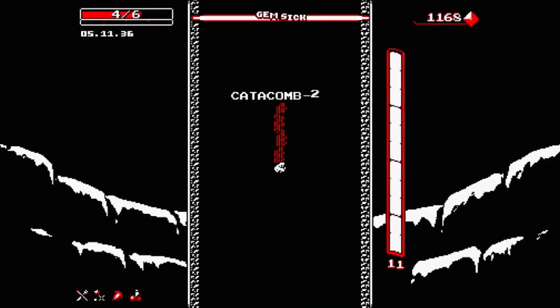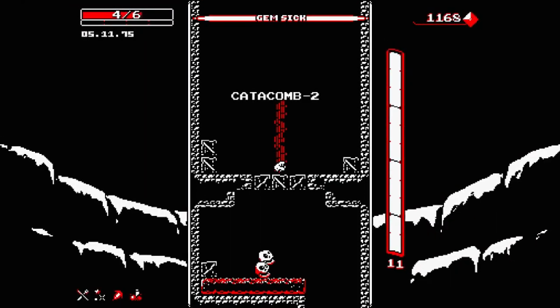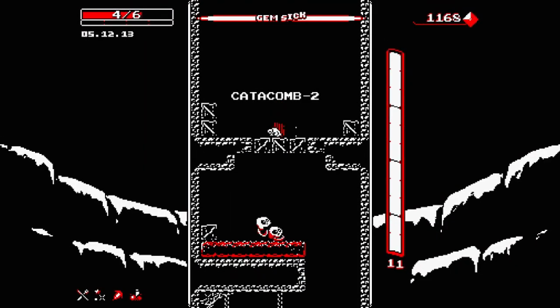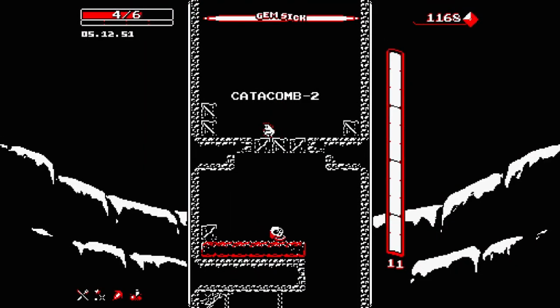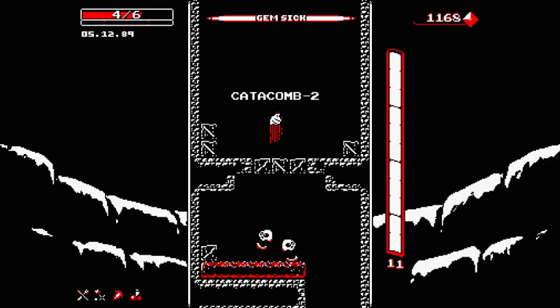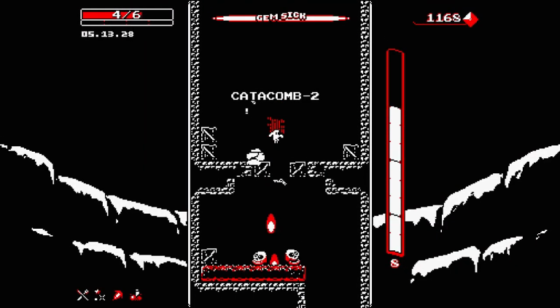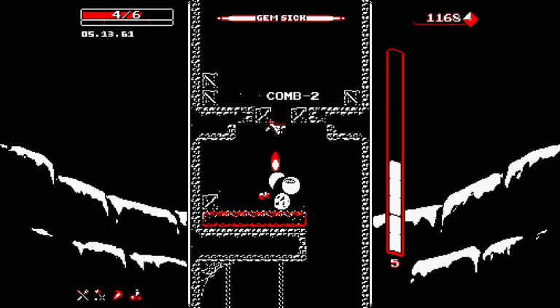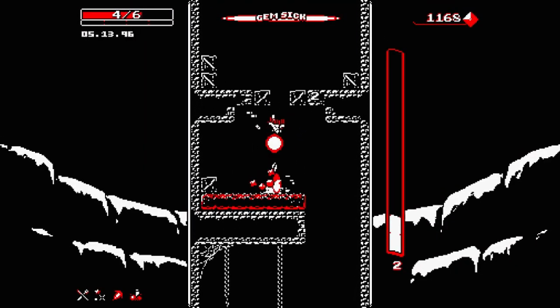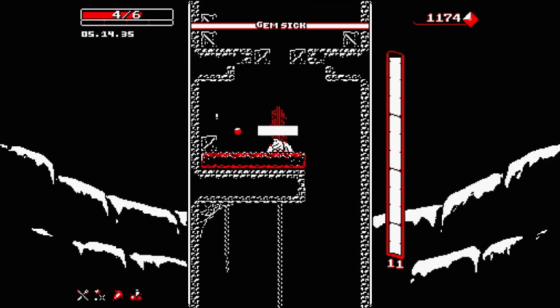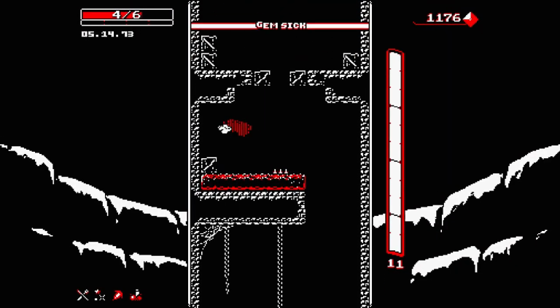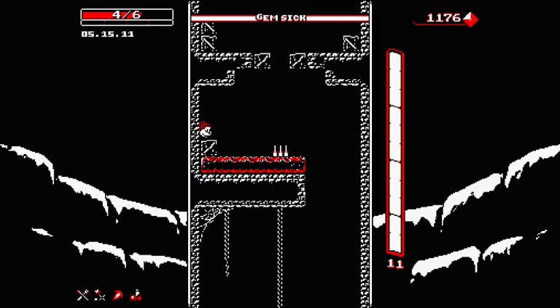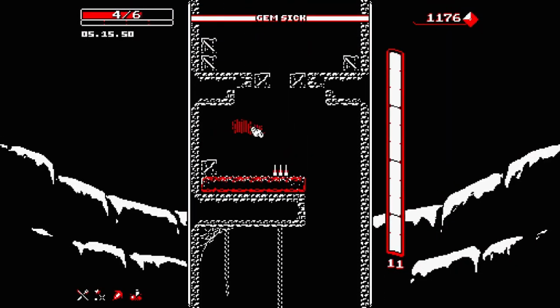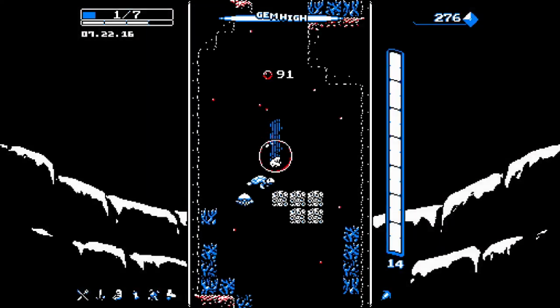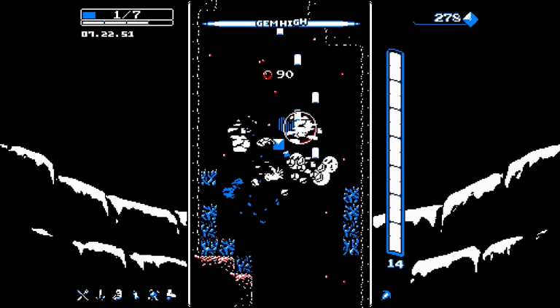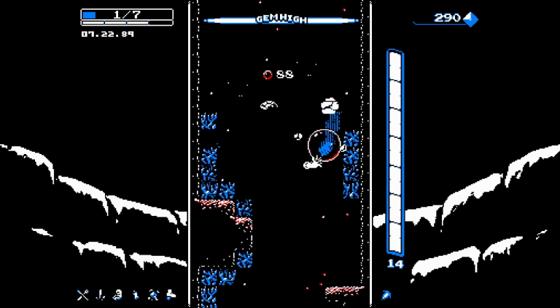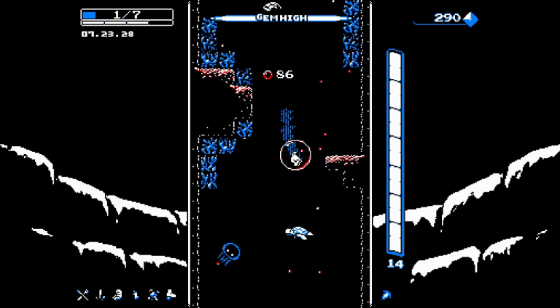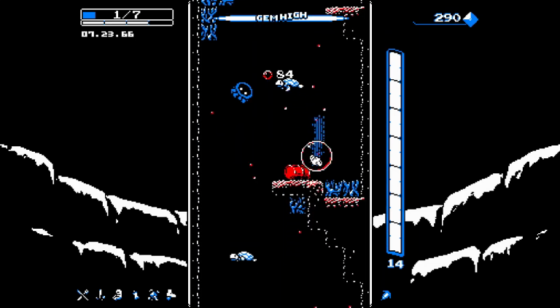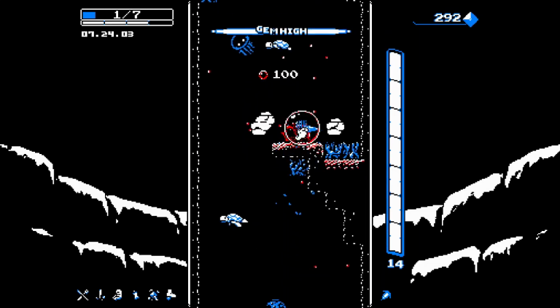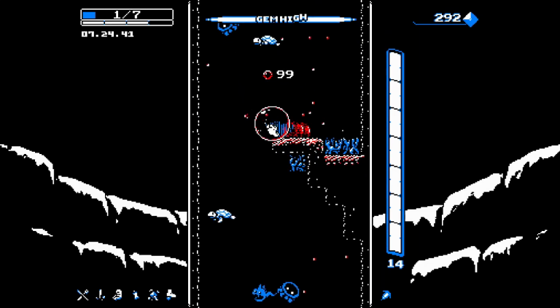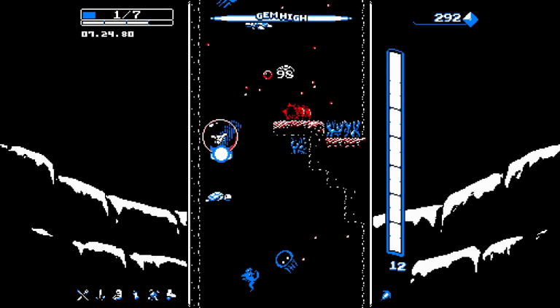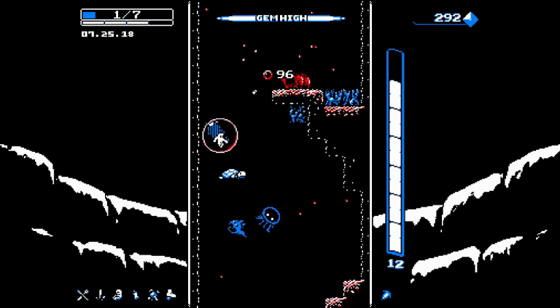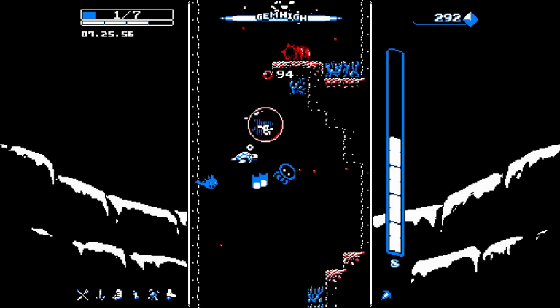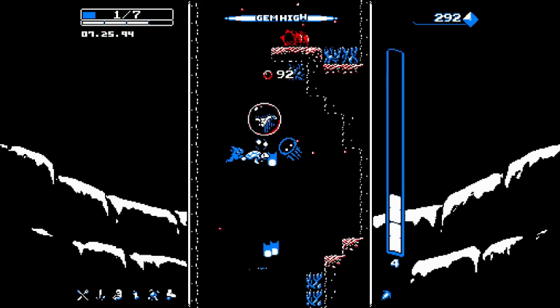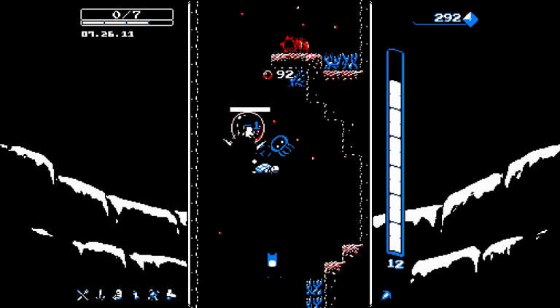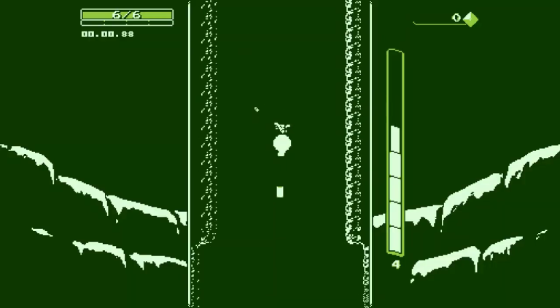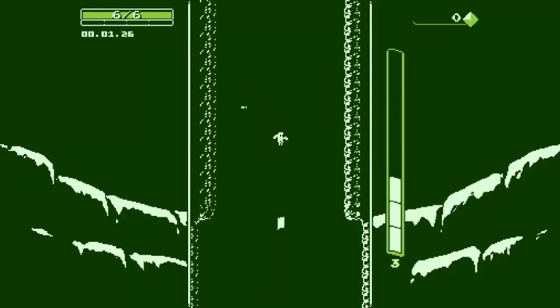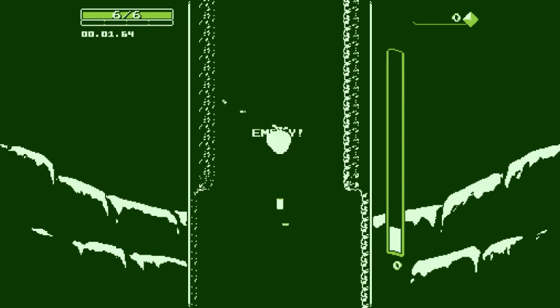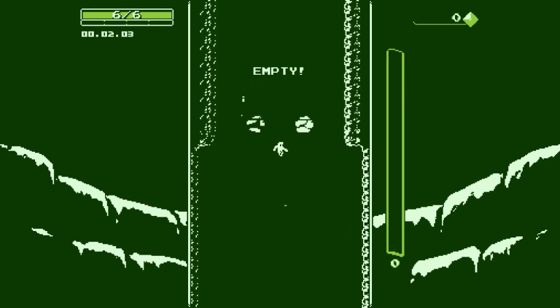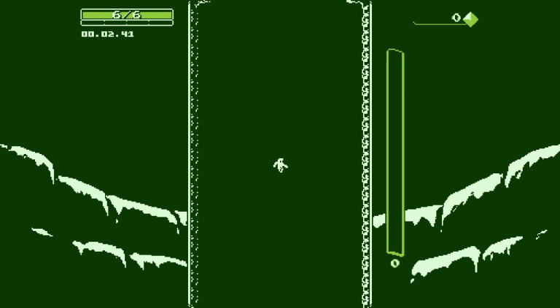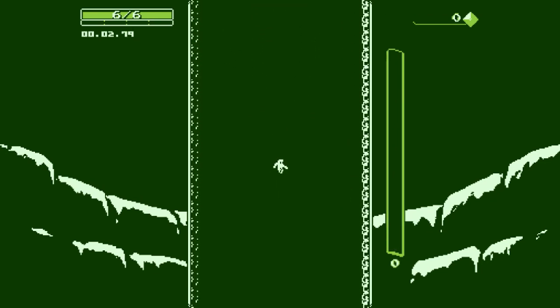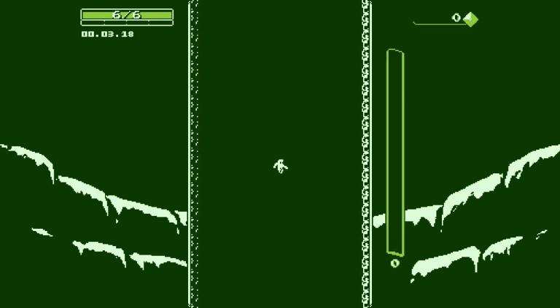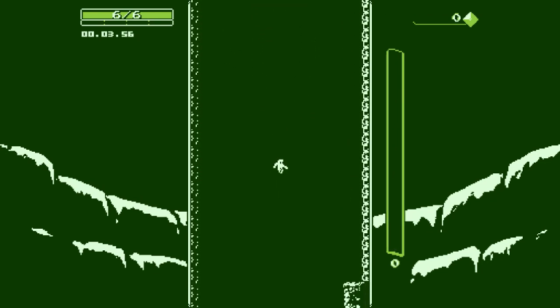Downwell, as you can probably guess, is a game about a boy who falls down a well. Jumping is replaced by the recoil of your shooty shoes, but when you run out of ammo, you'll plummet to the ground like Icarus holding an empty pistol.